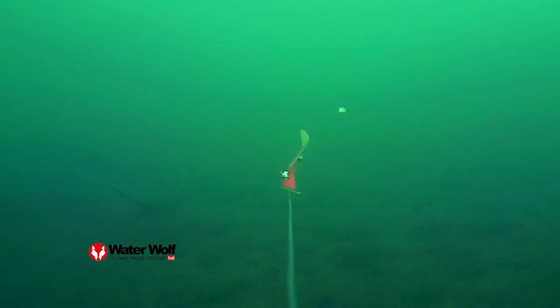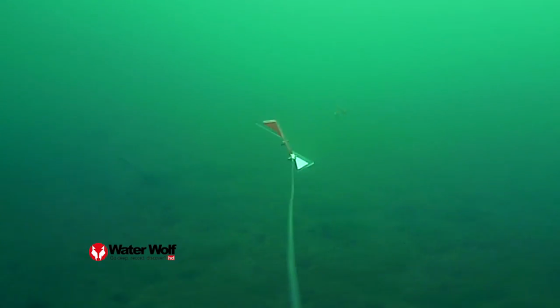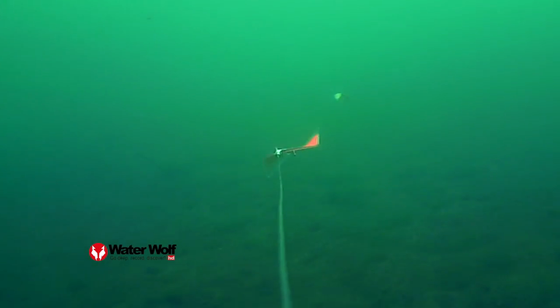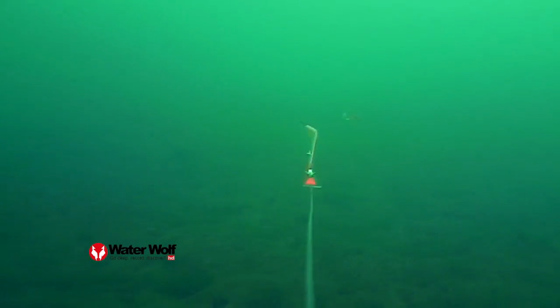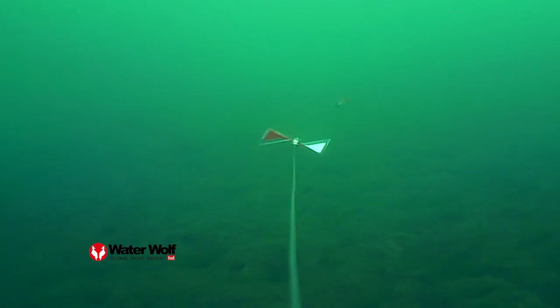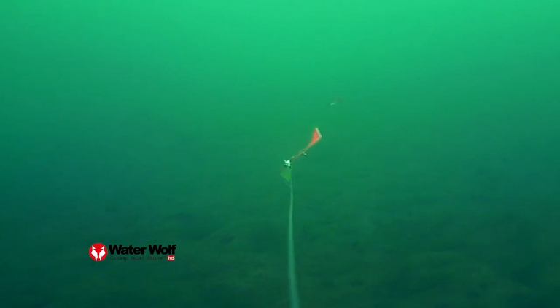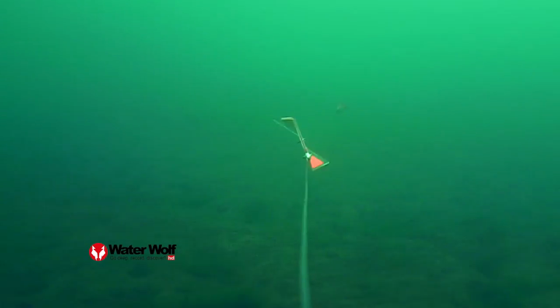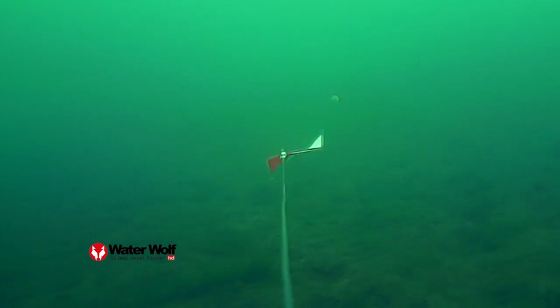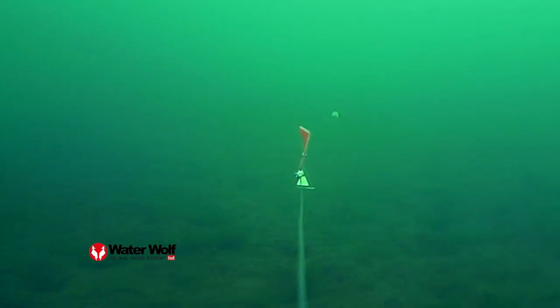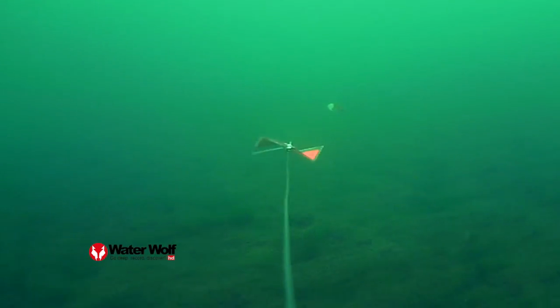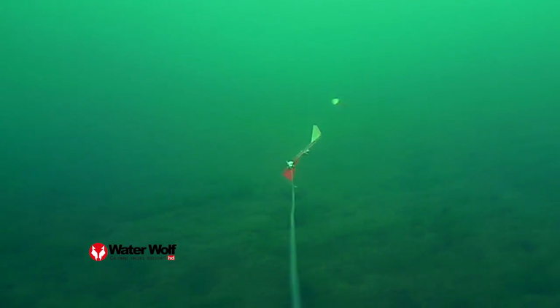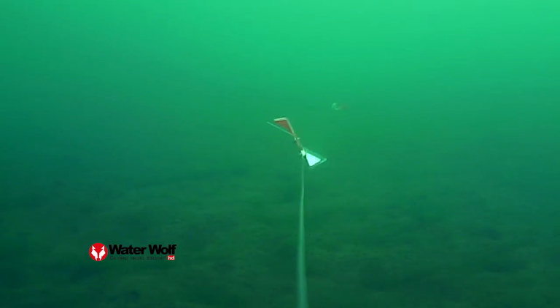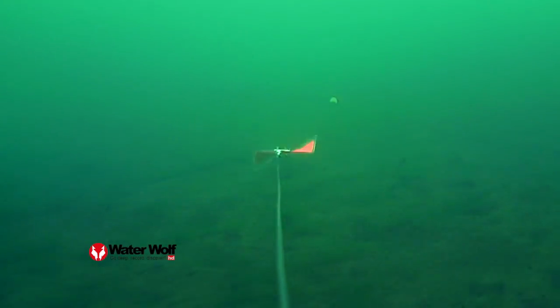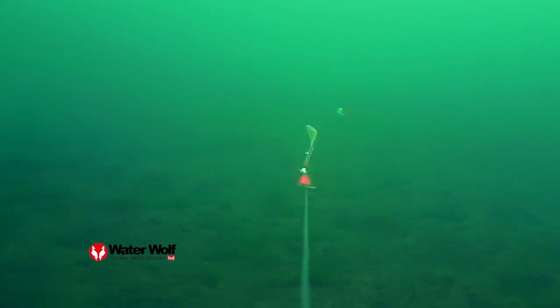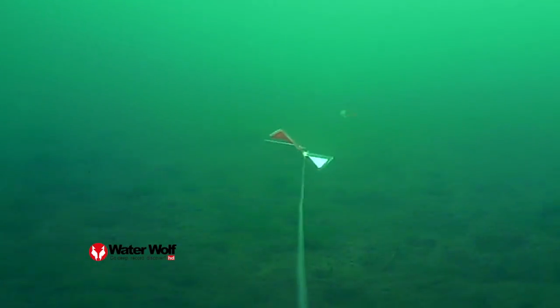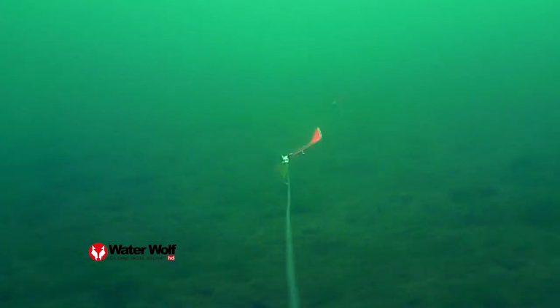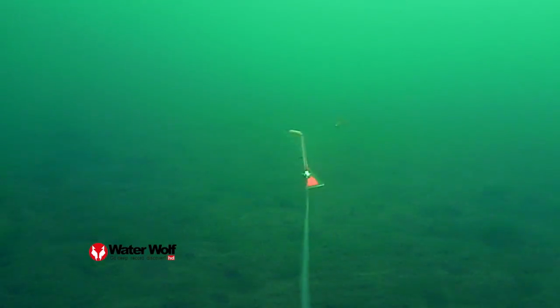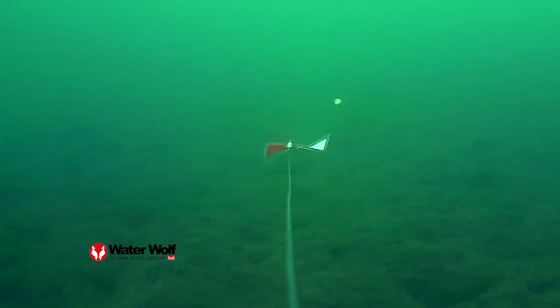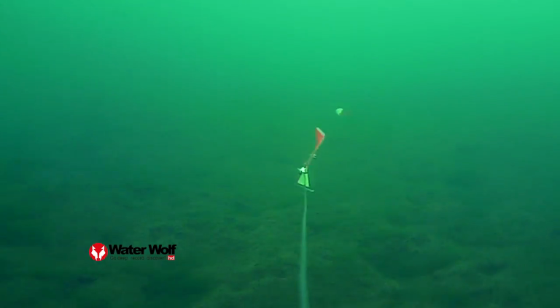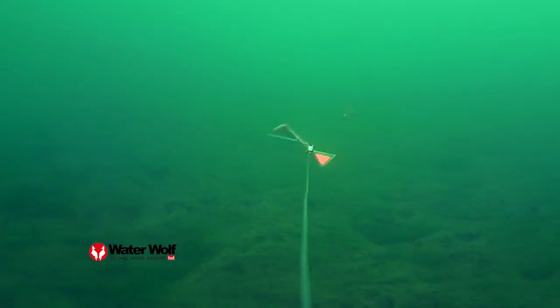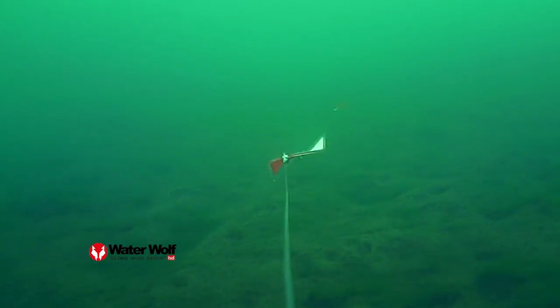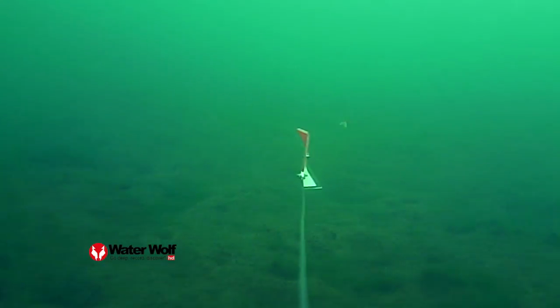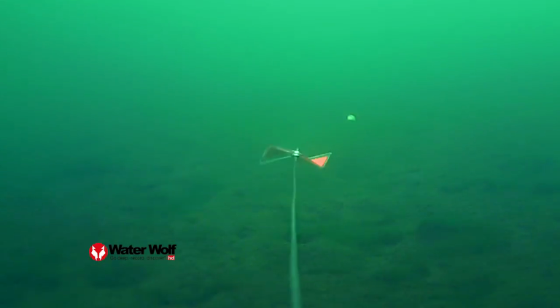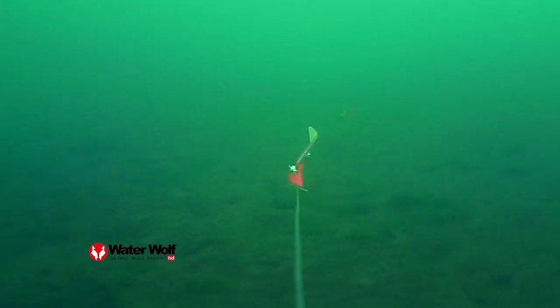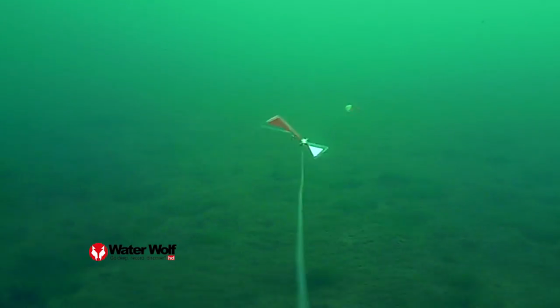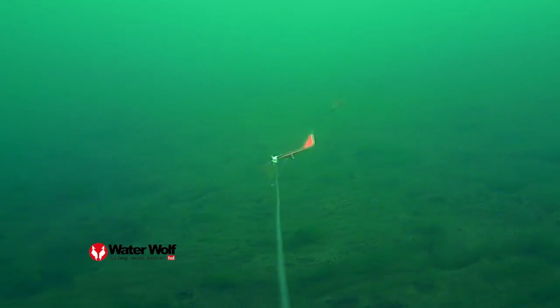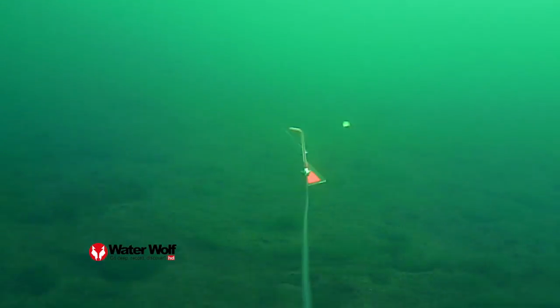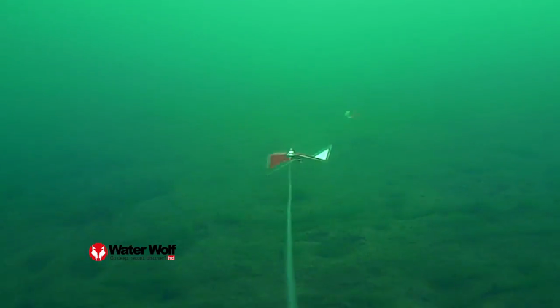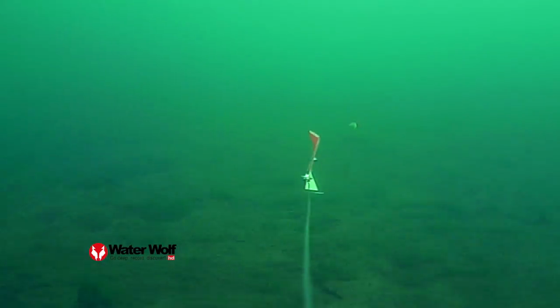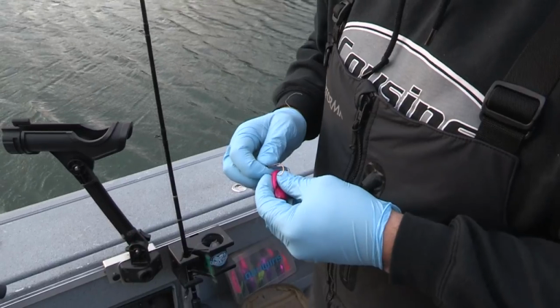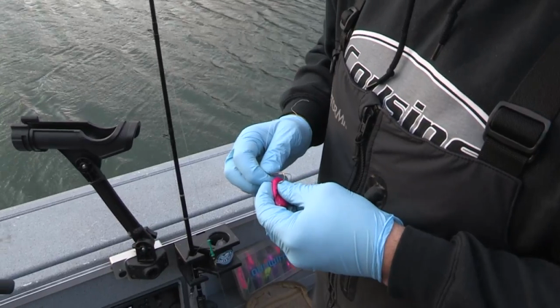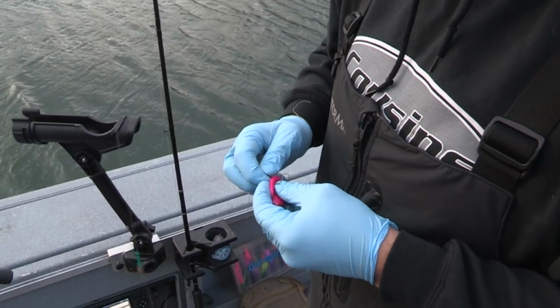We're going to be running prawns here today behind our fish flash. I like to rig mine up with fixed hooks — some guys will run slip, but I like to rig mine up with fixed.